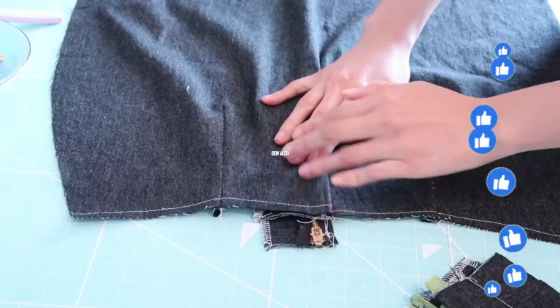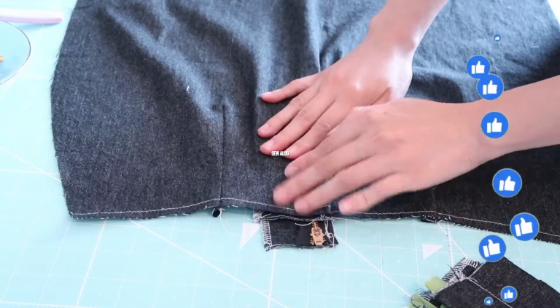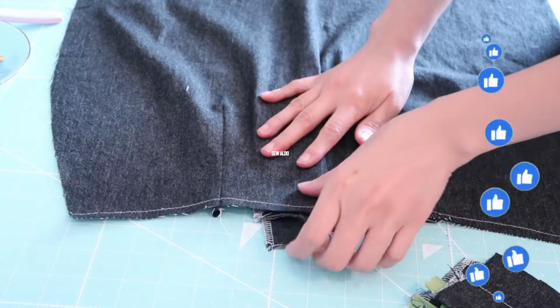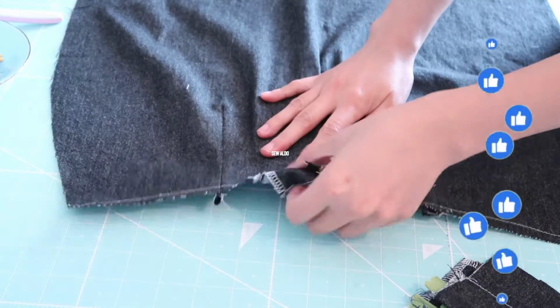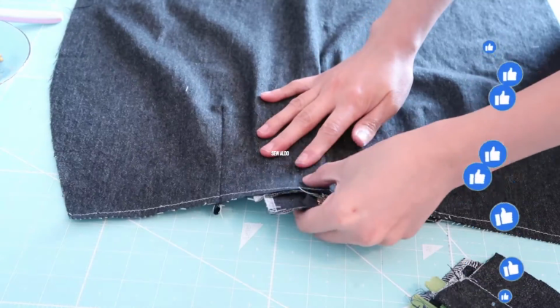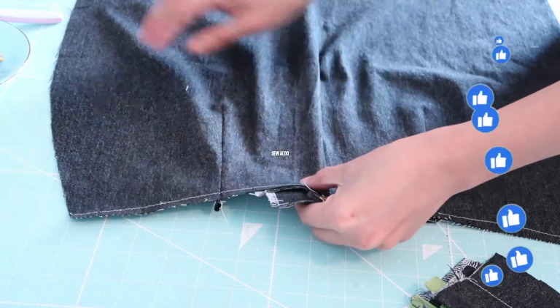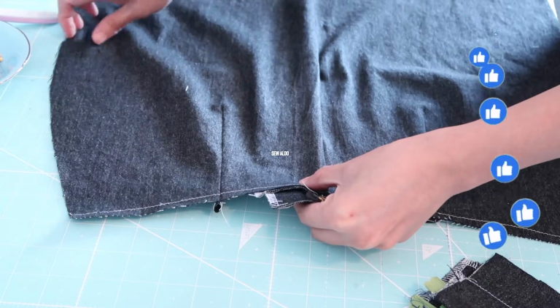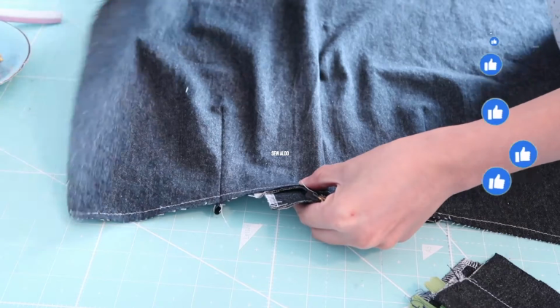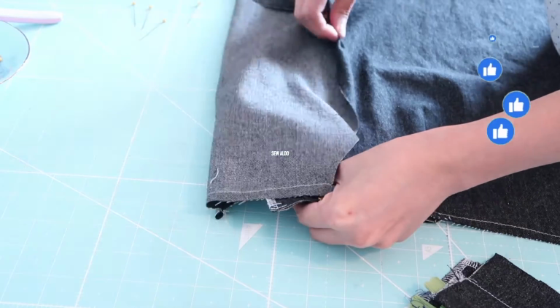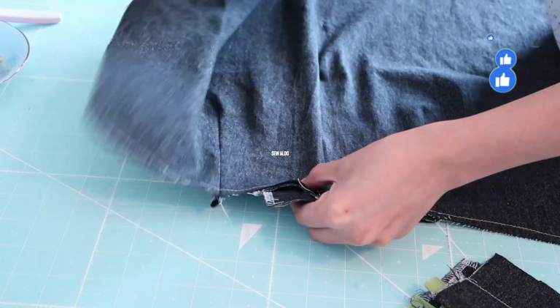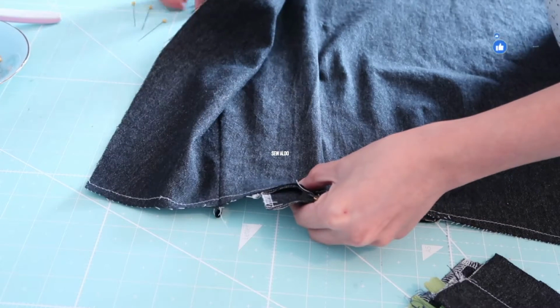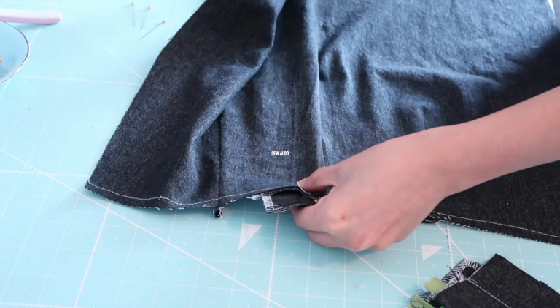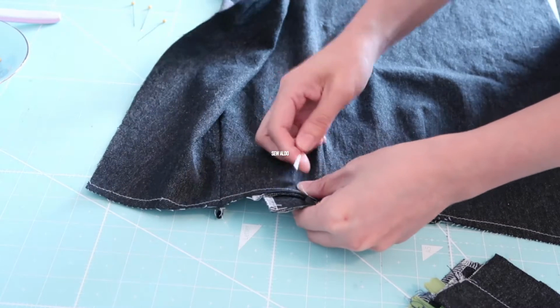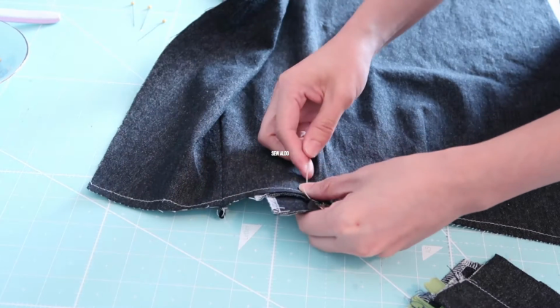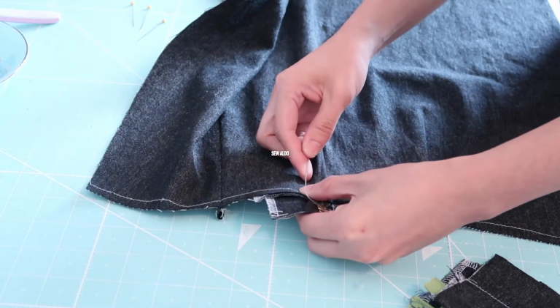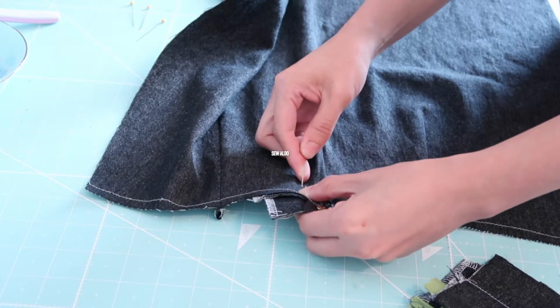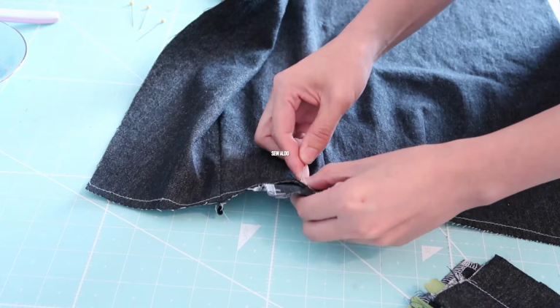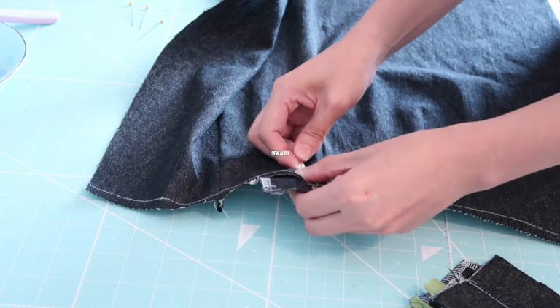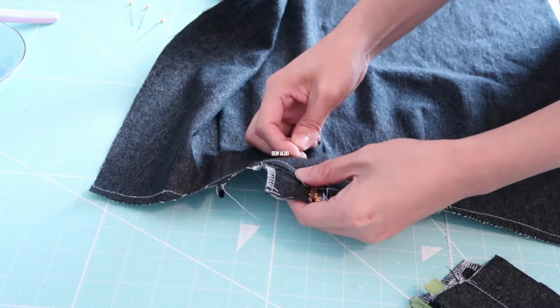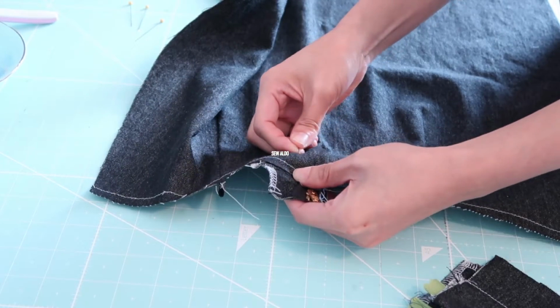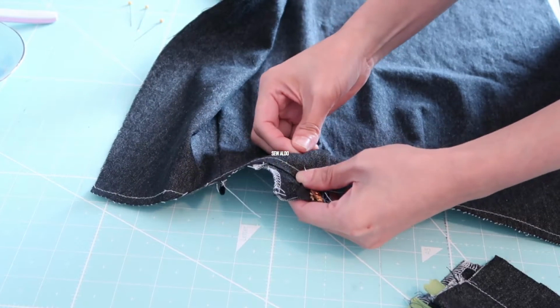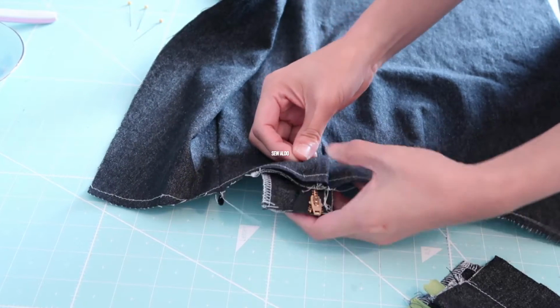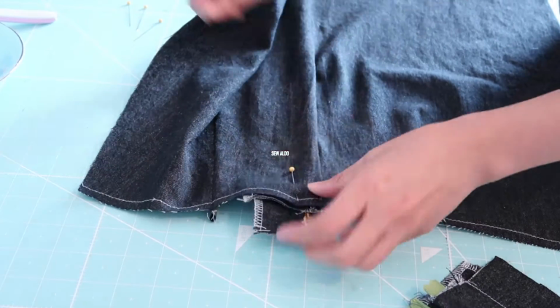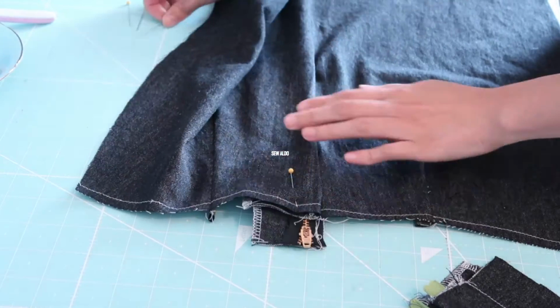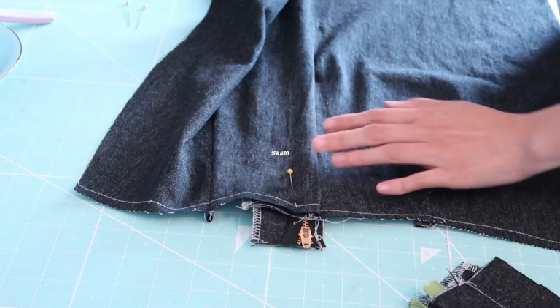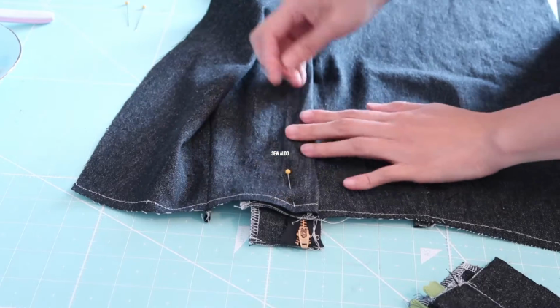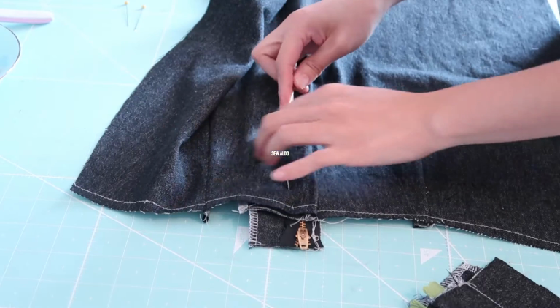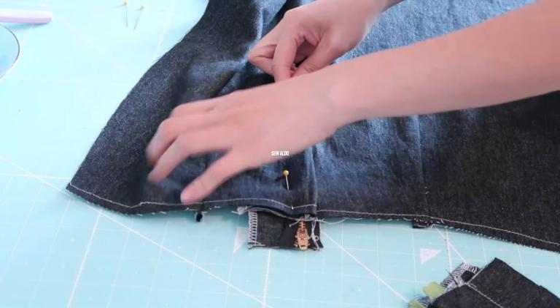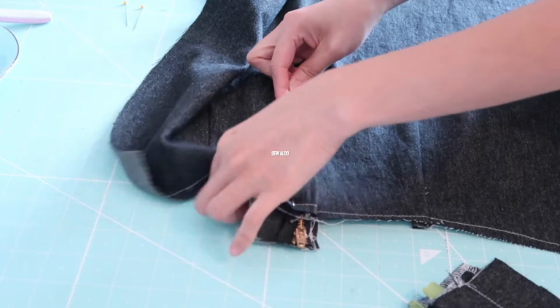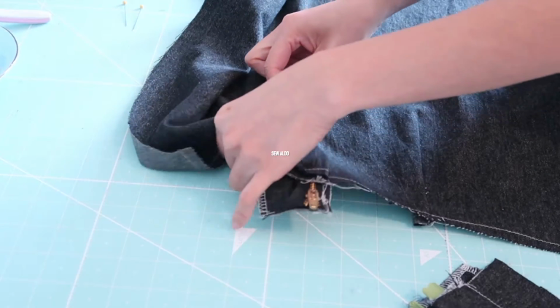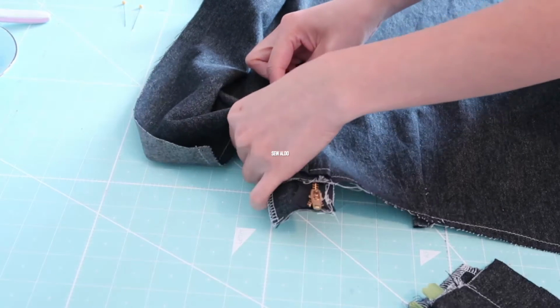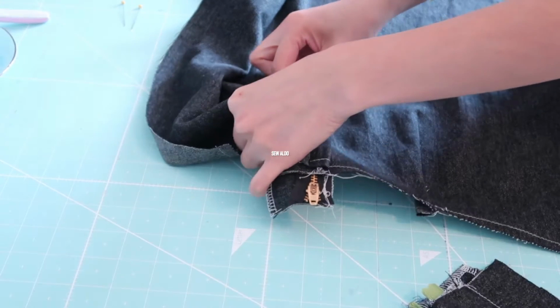Now I am going to overlap this piece a little bit and I'm going to pin this to secure it, making sure I'm catching the zip guard and the zip facing.